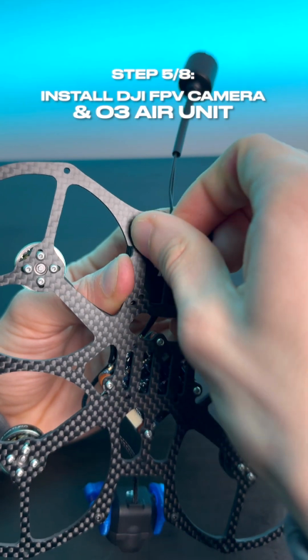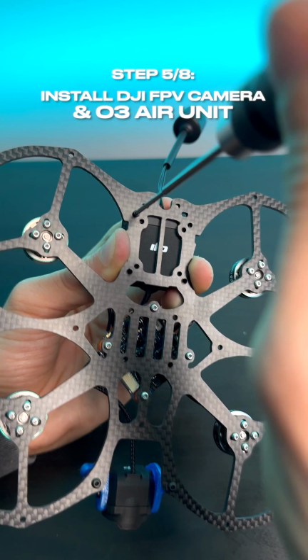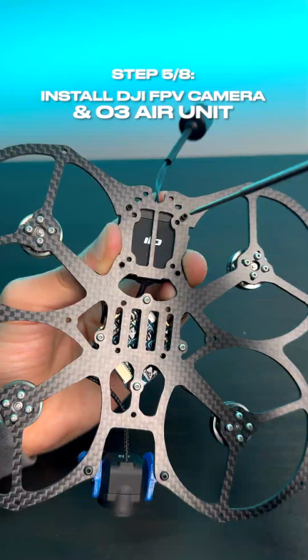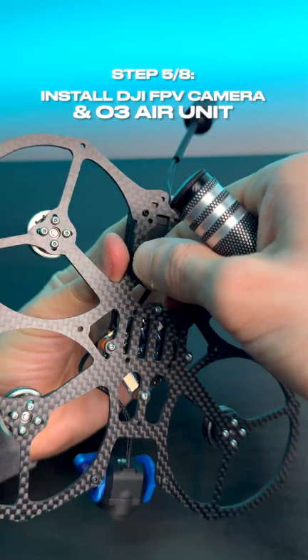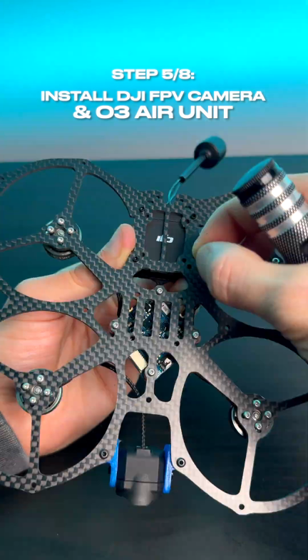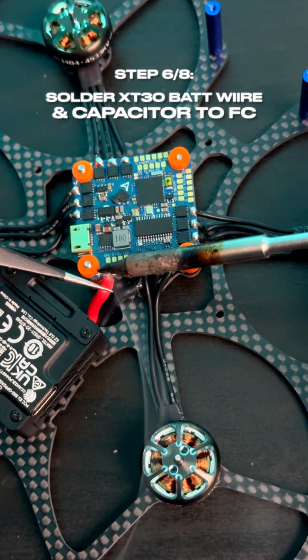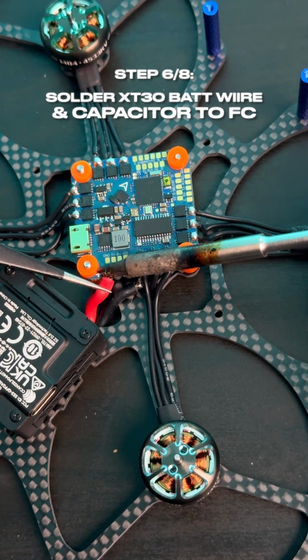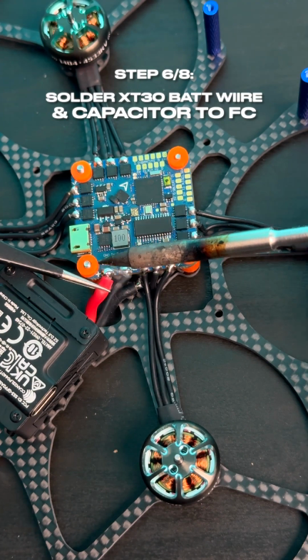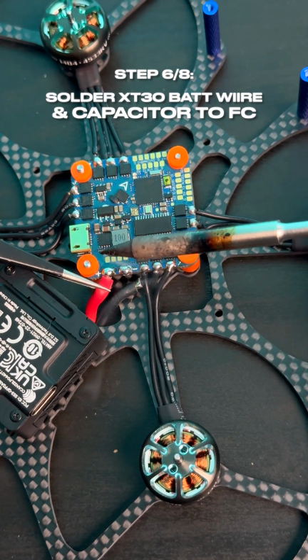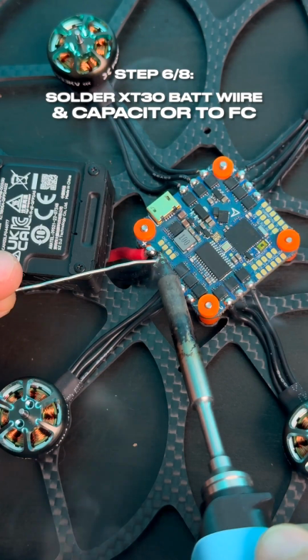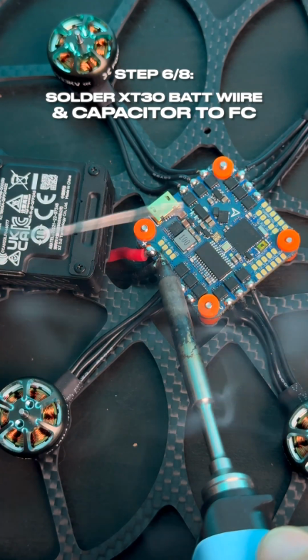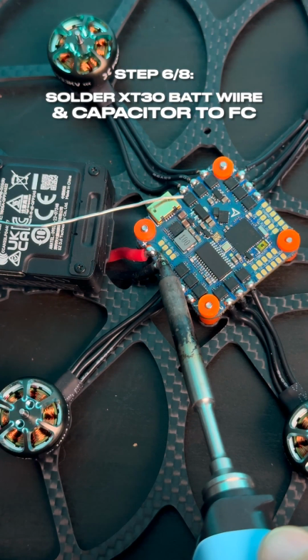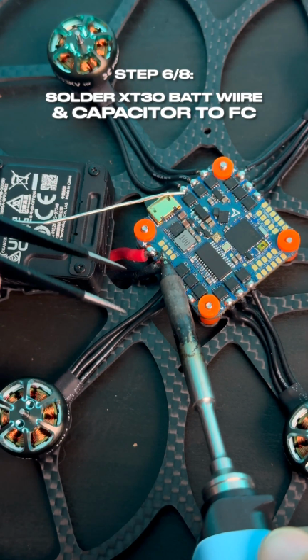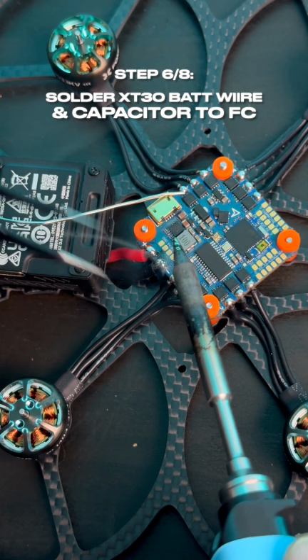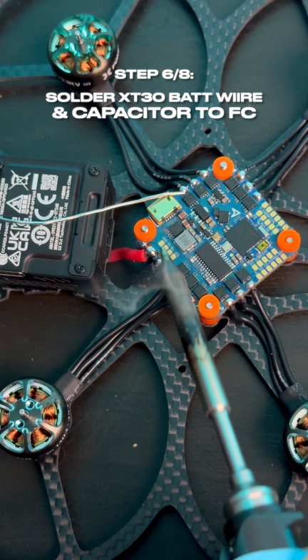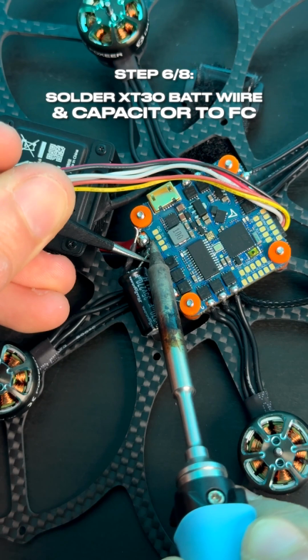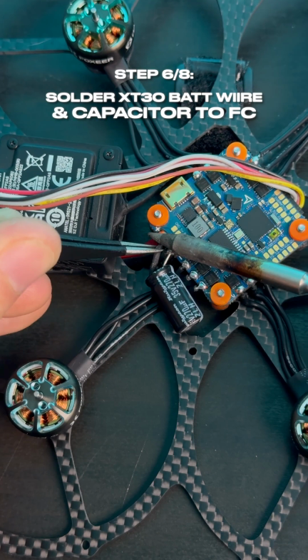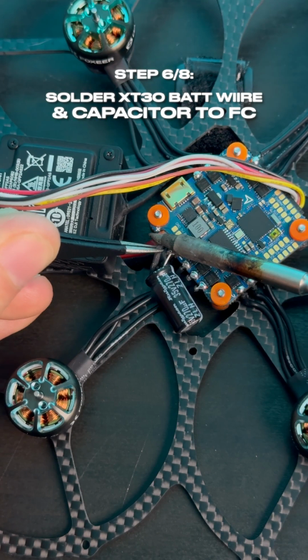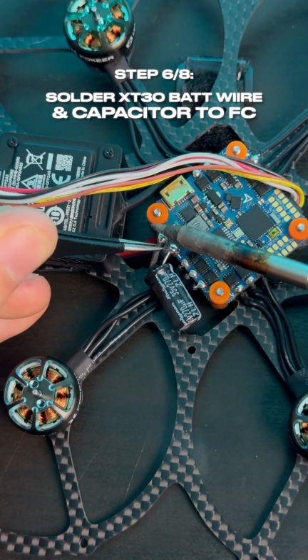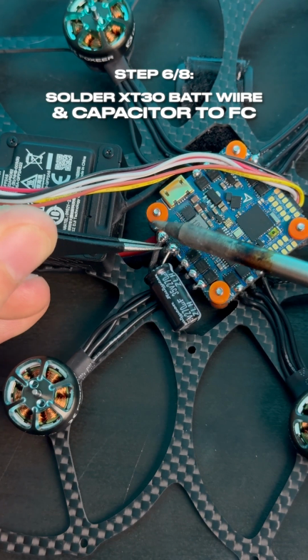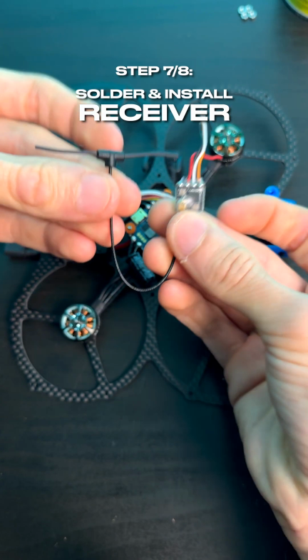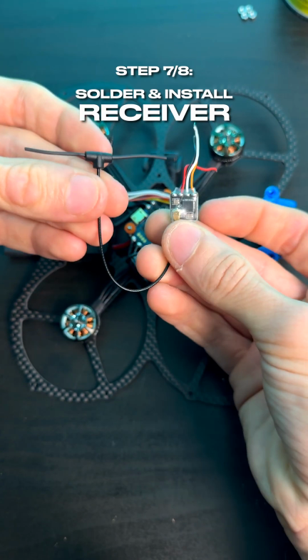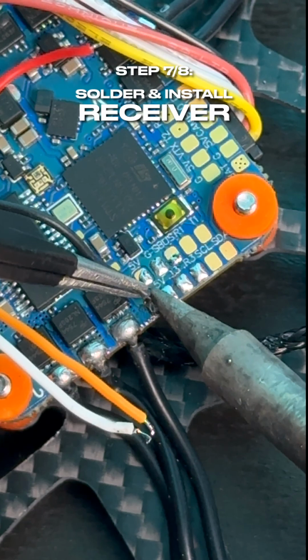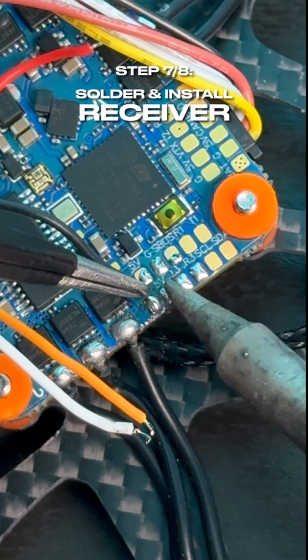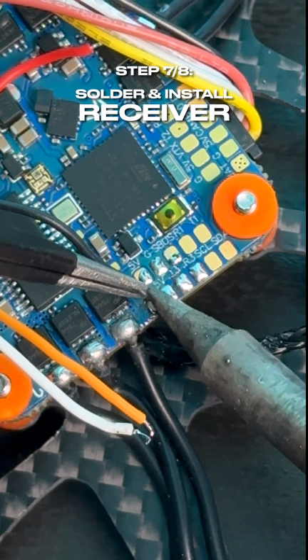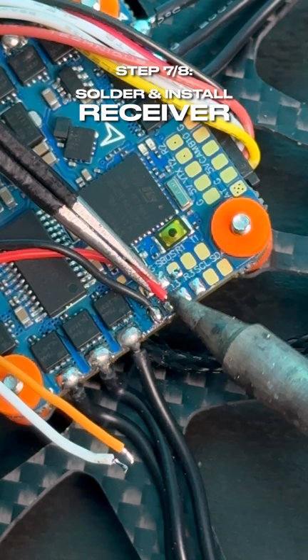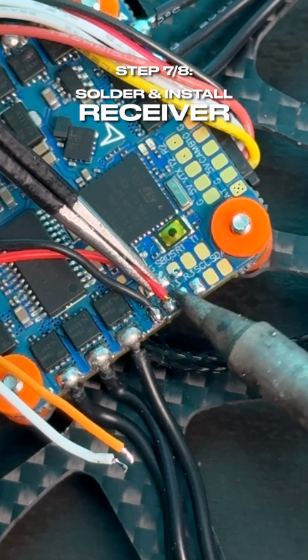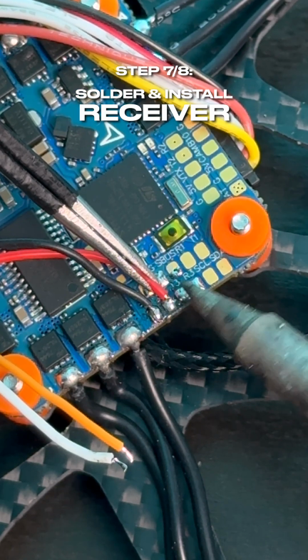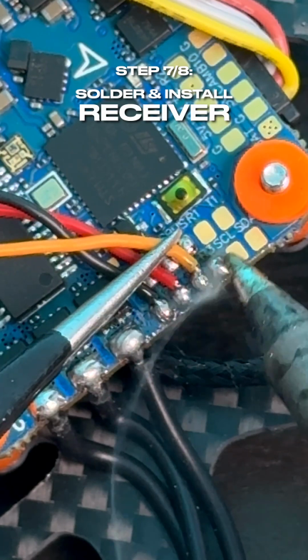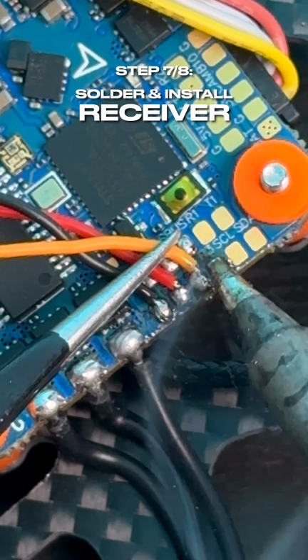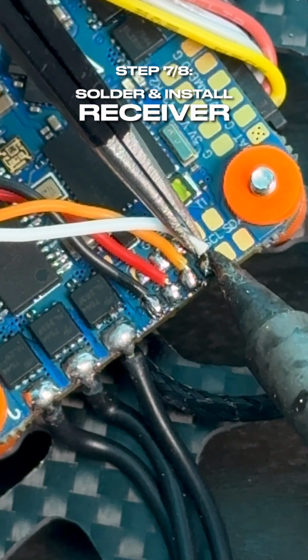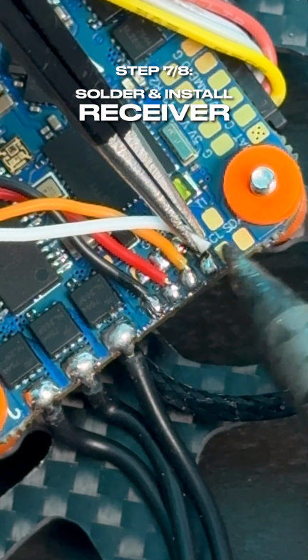Next up, we're going to install our XT30 battery wires onto the frame and a little capacitor, before installing our receiver by soldering four wires onto the flight controller.